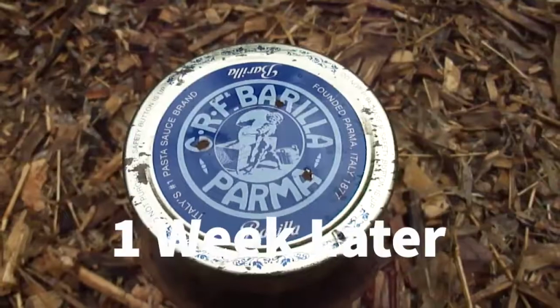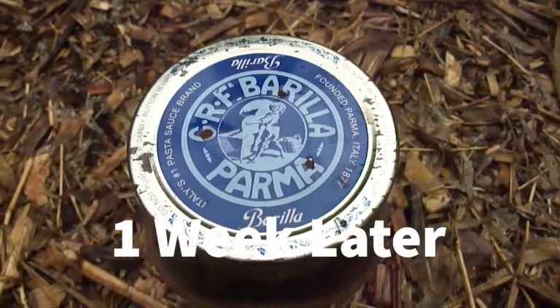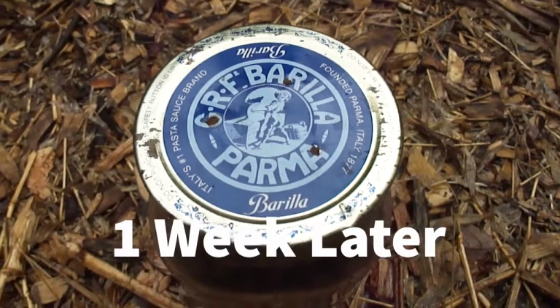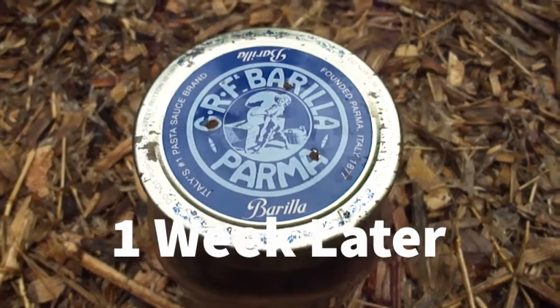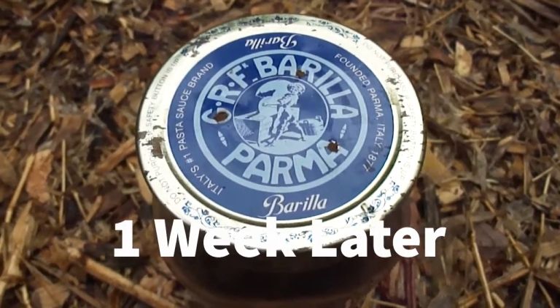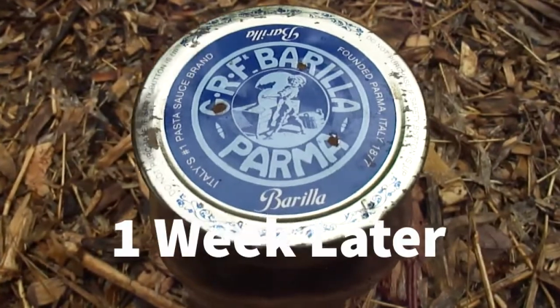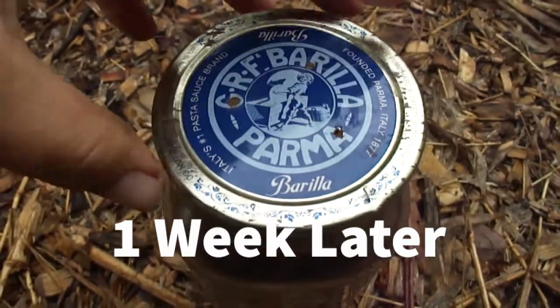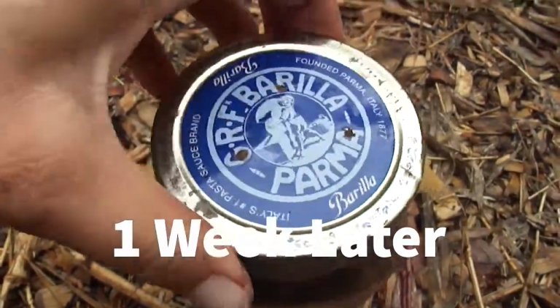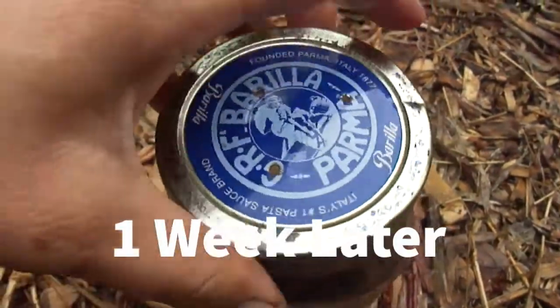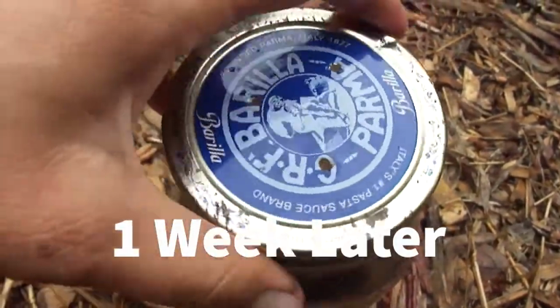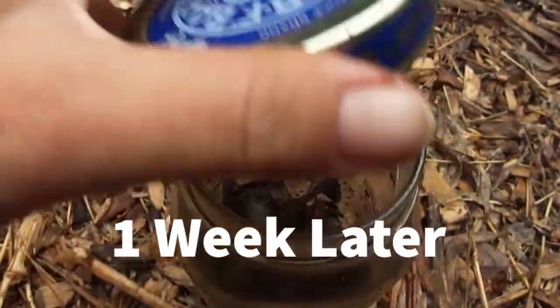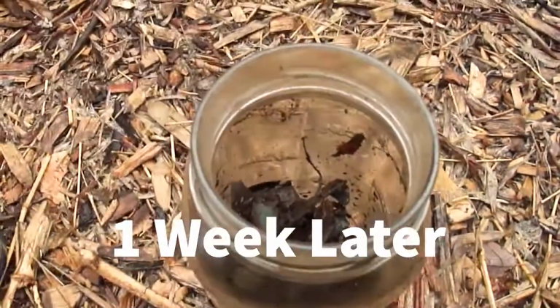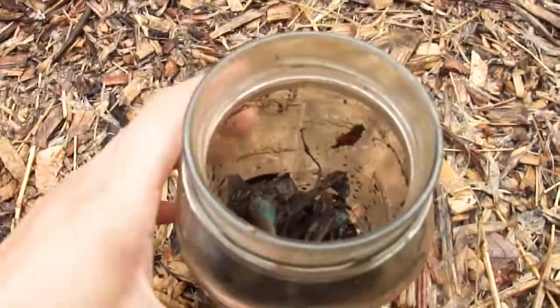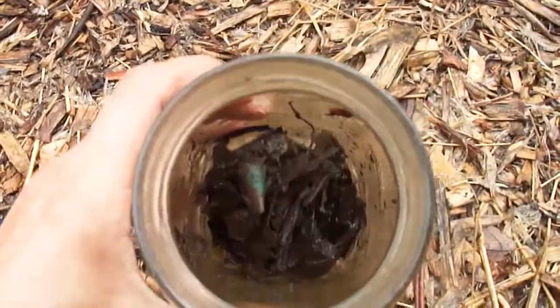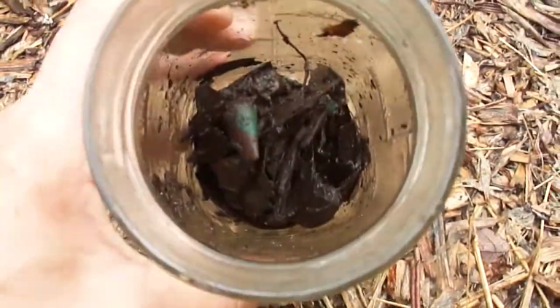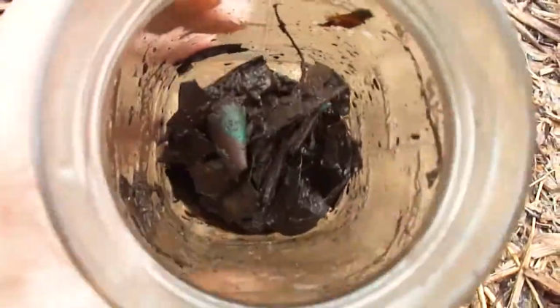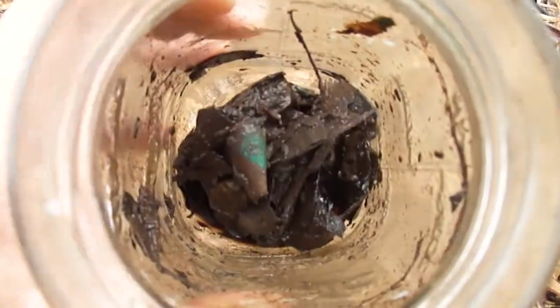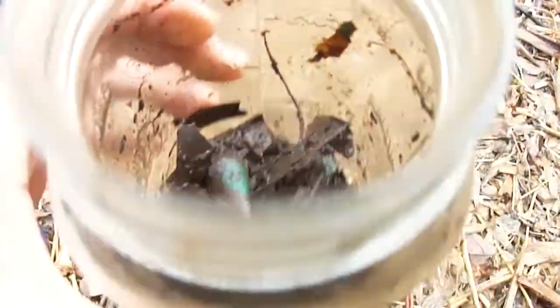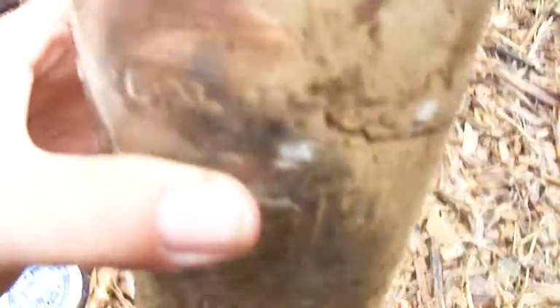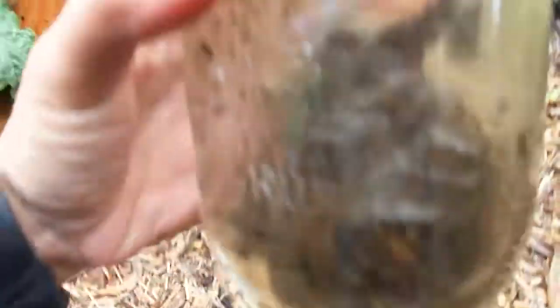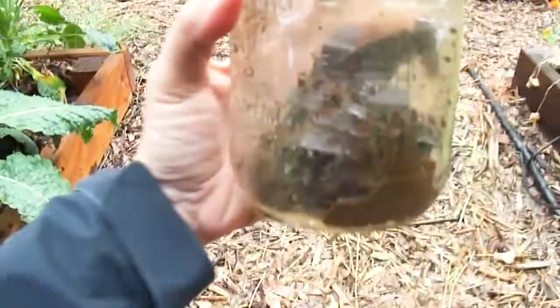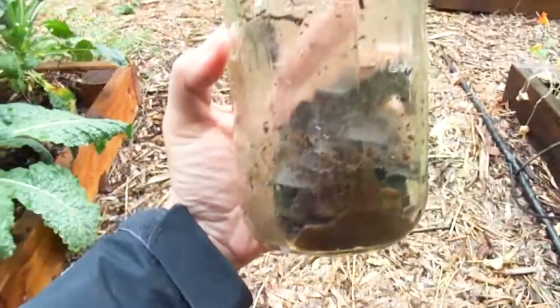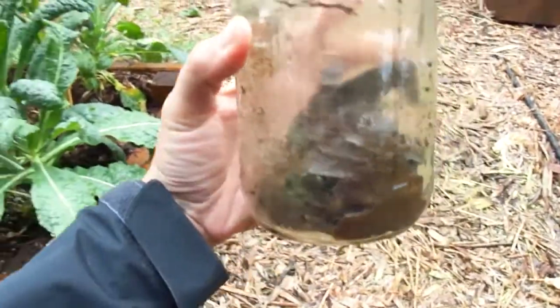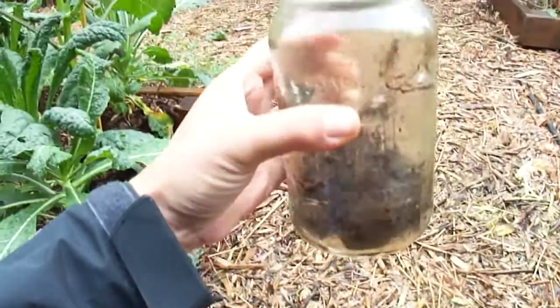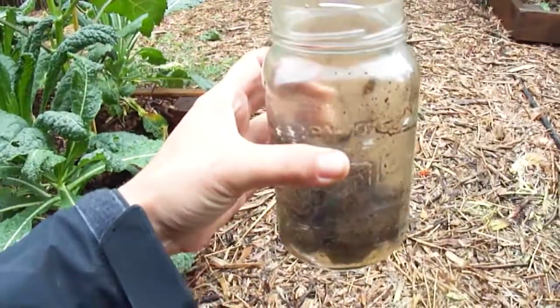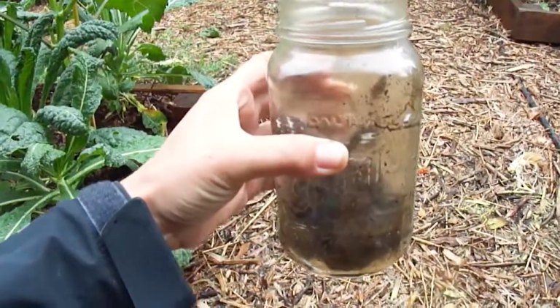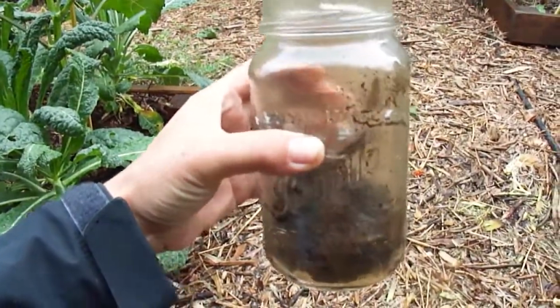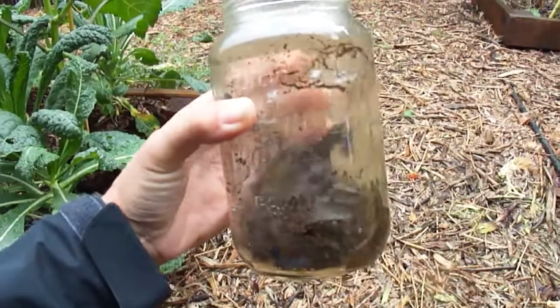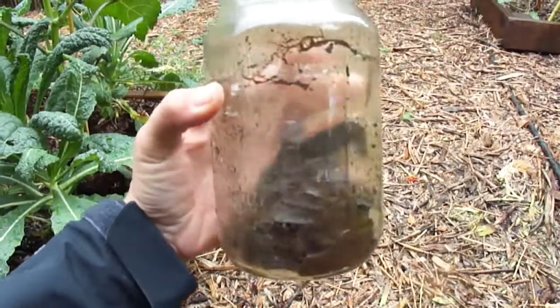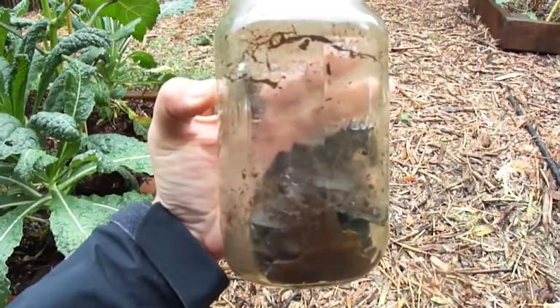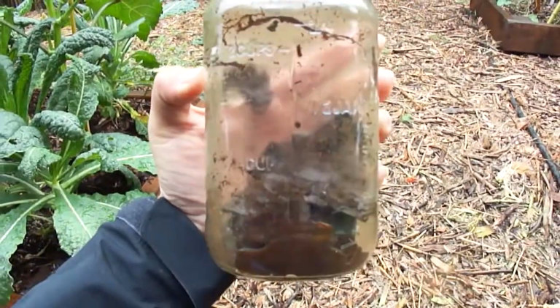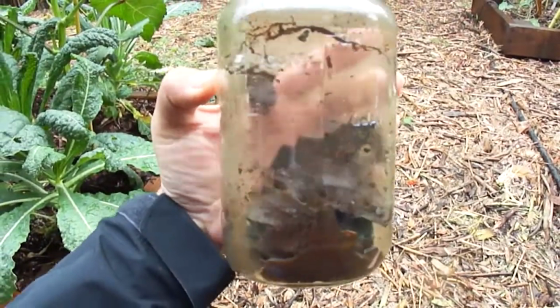It has been one week since I stirred the jar up — and check out how it's doing now. Wow, things are way more broken down. You can see how little stuff there is in this jar.